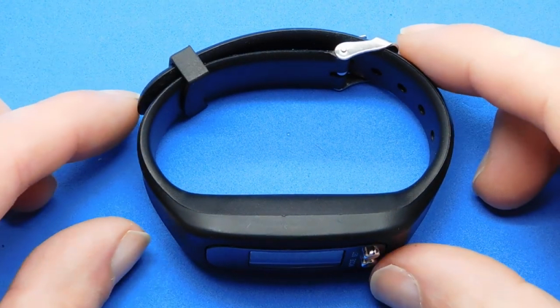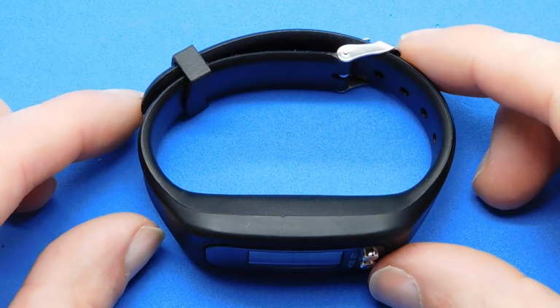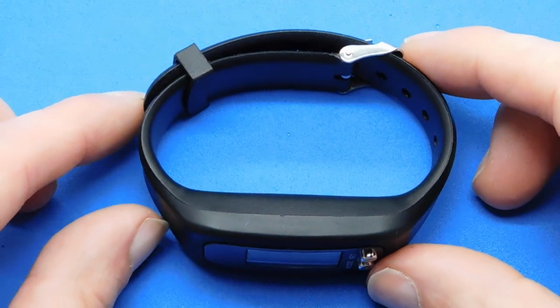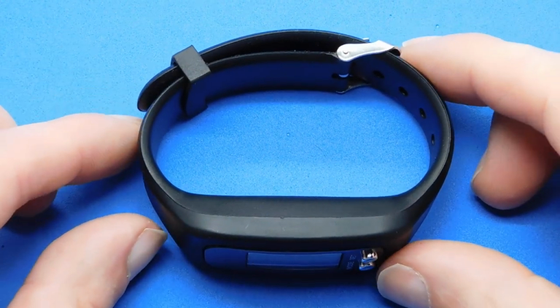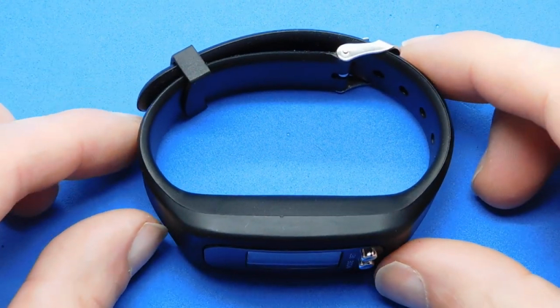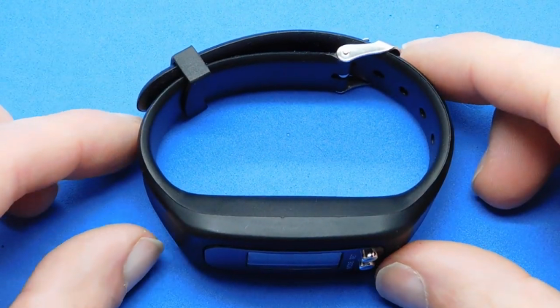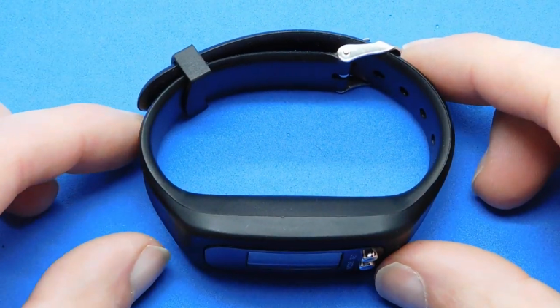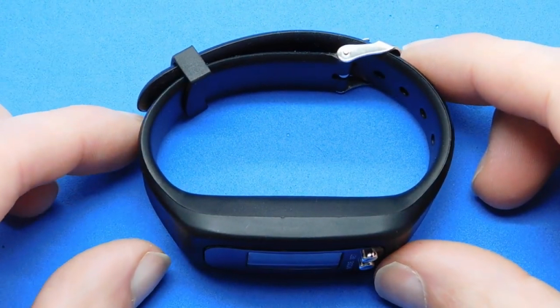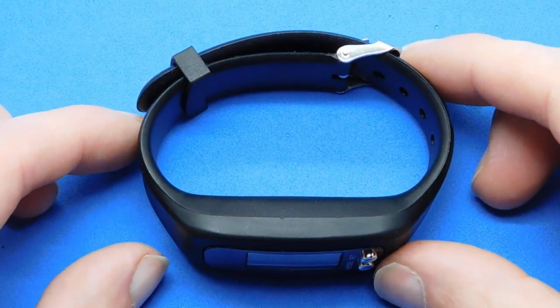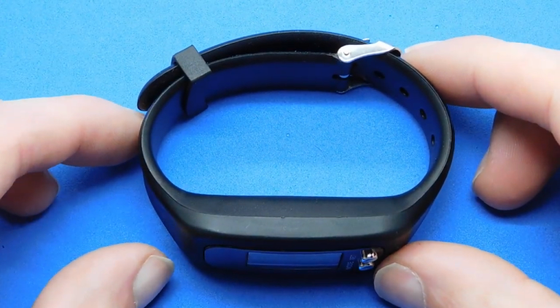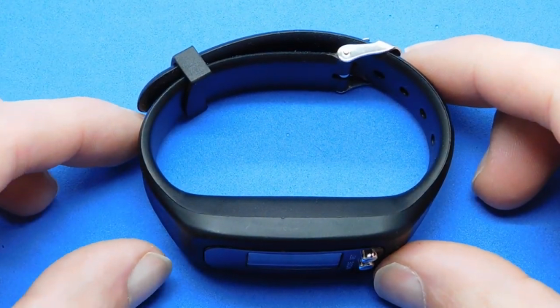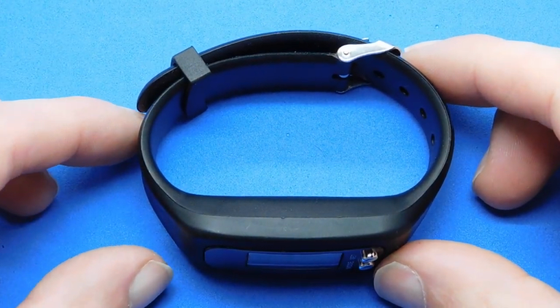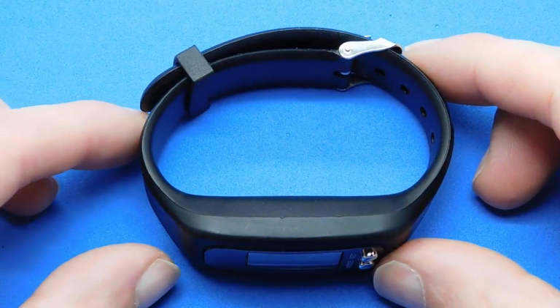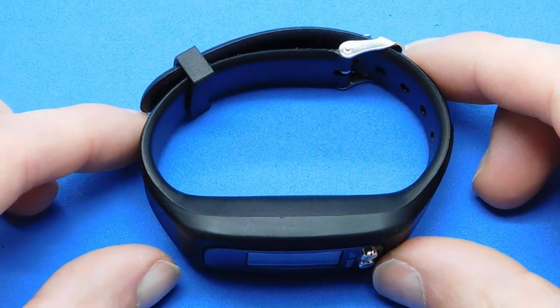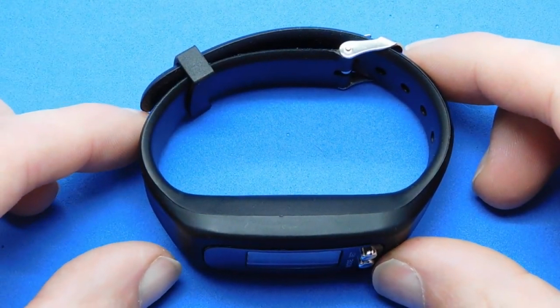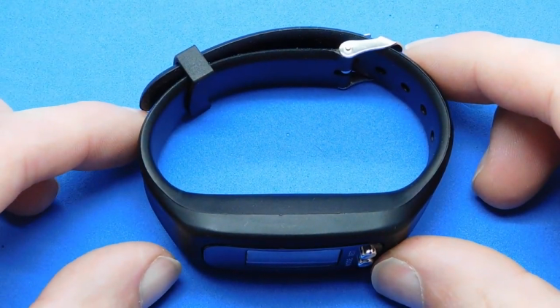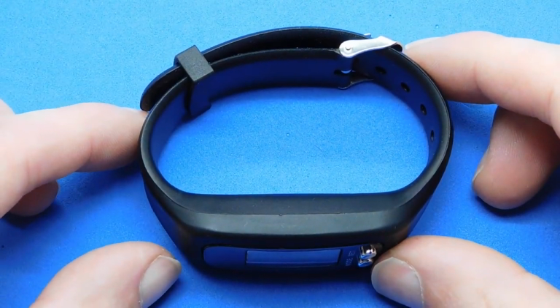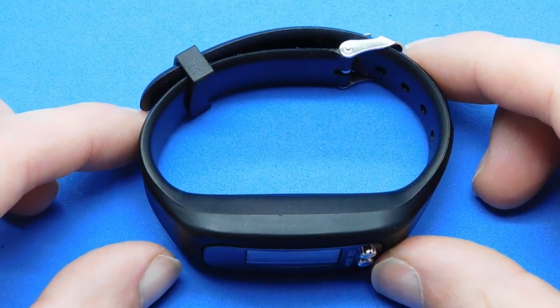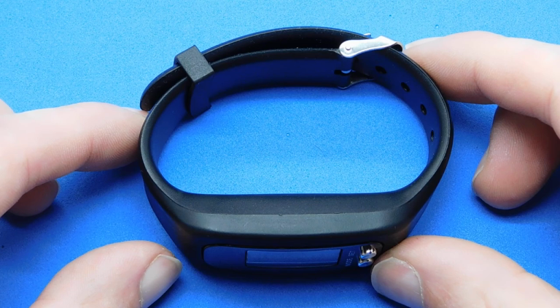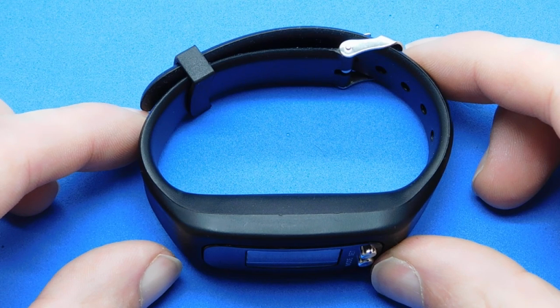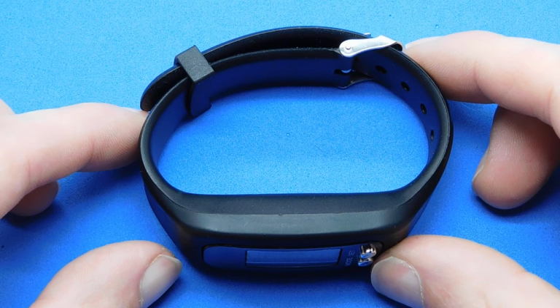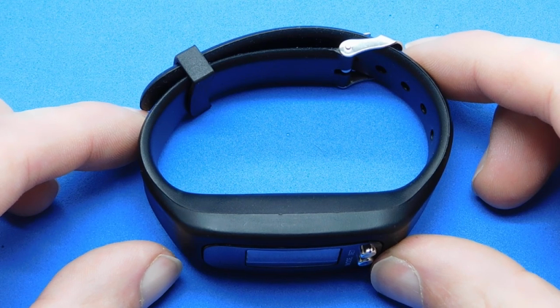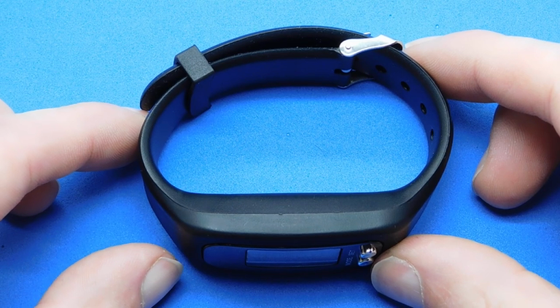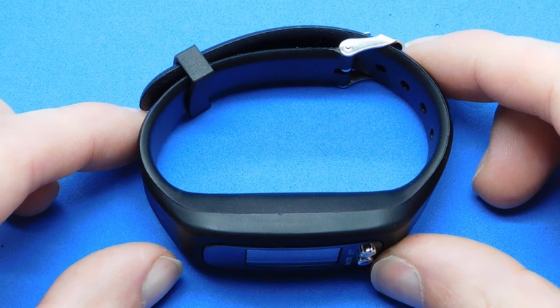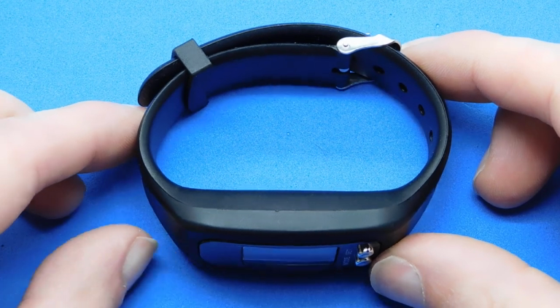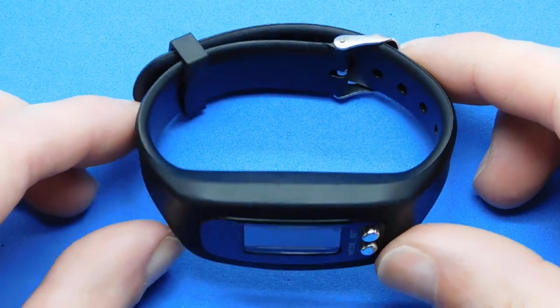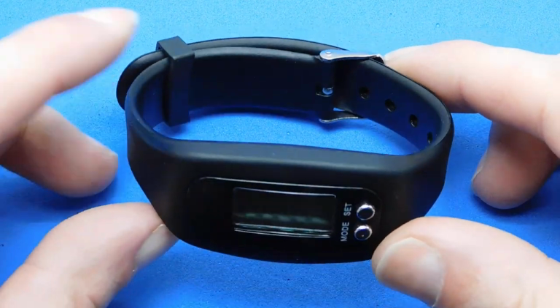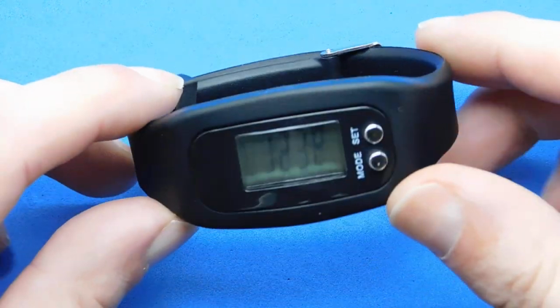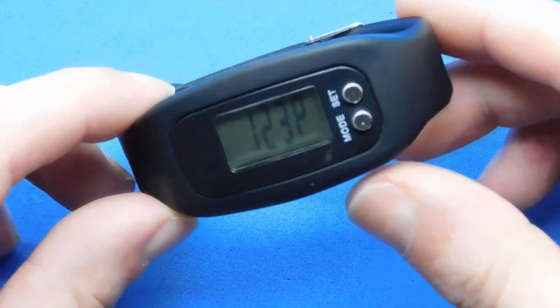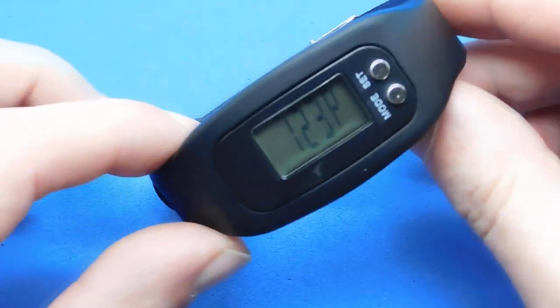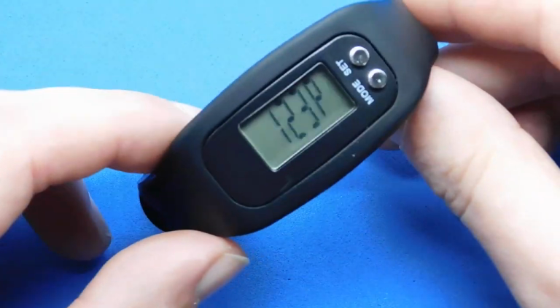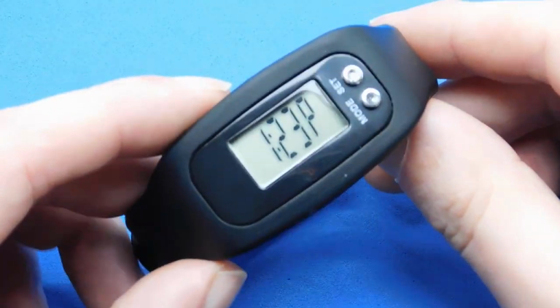Hi guys and welcome to a new video. This is a PoundShop pedometer — it came from PoundWorld, and for me PoundWorld is the better one of the two locally to me.